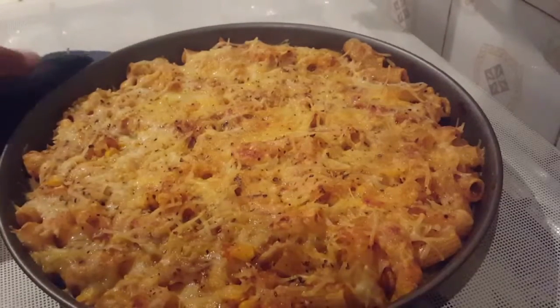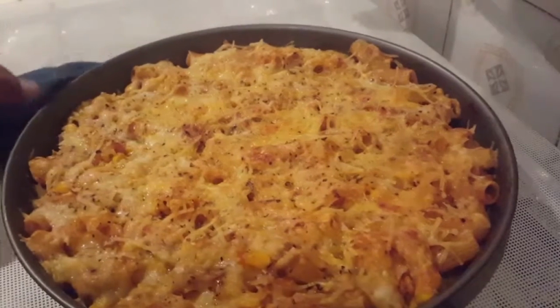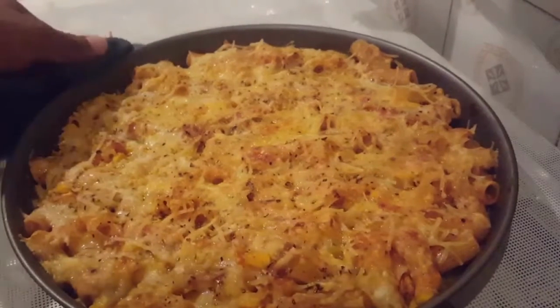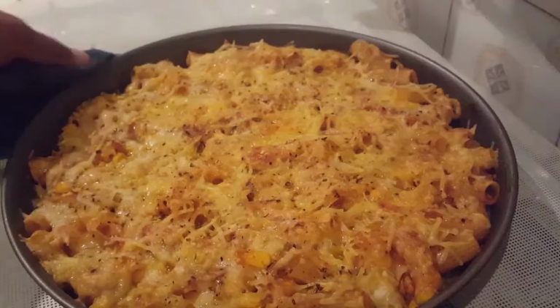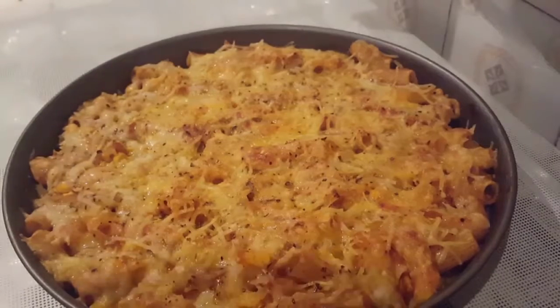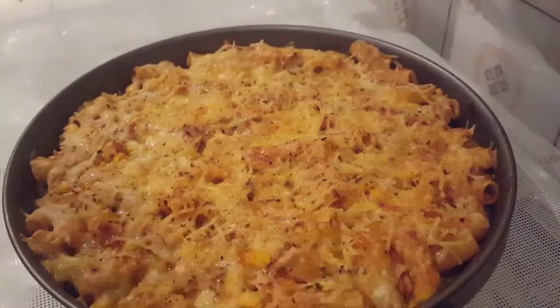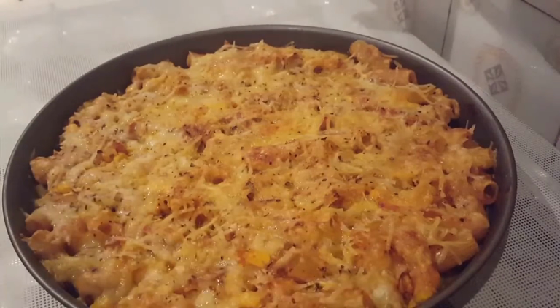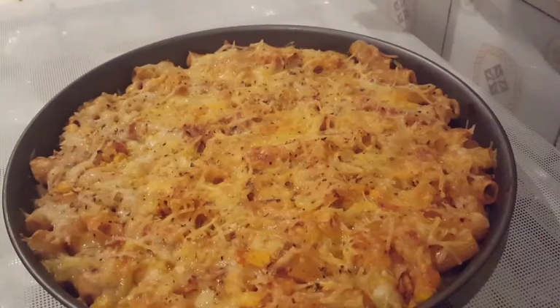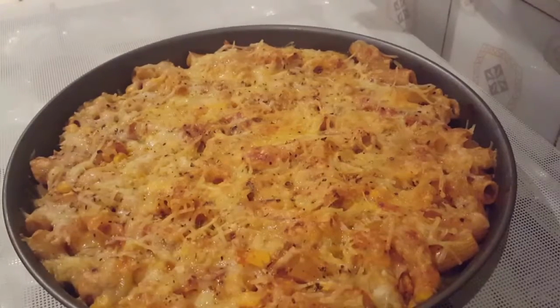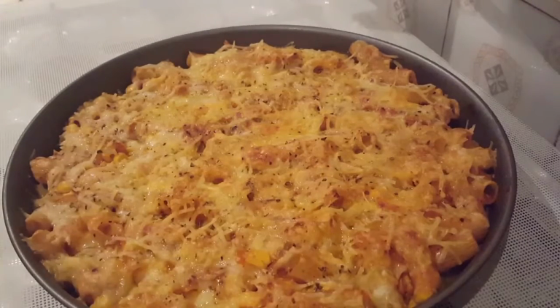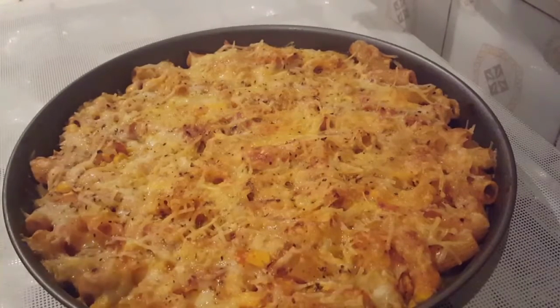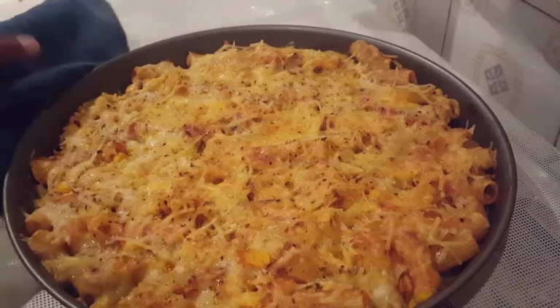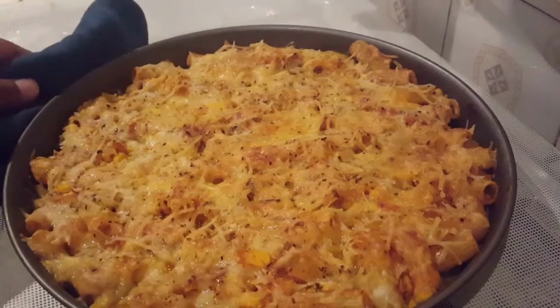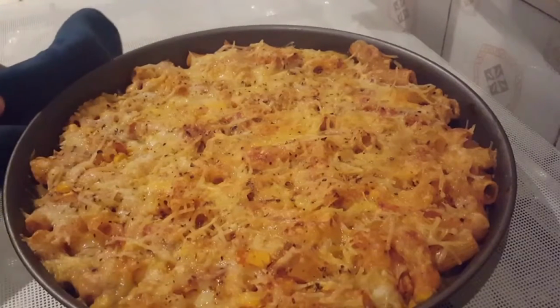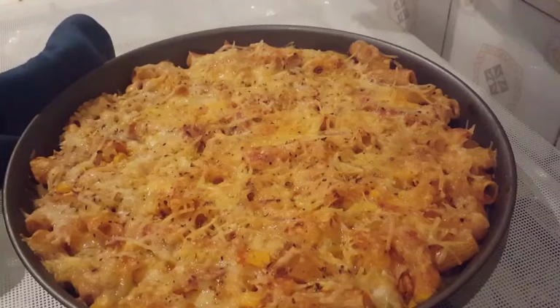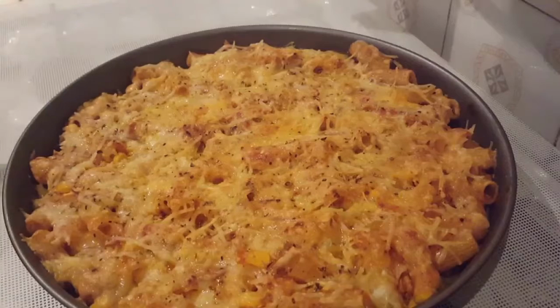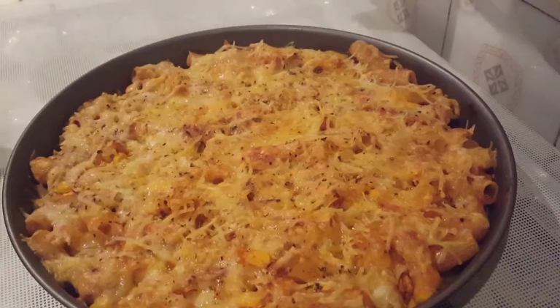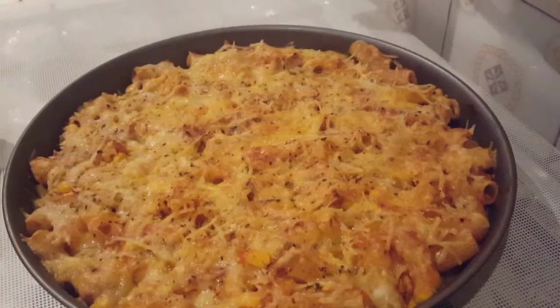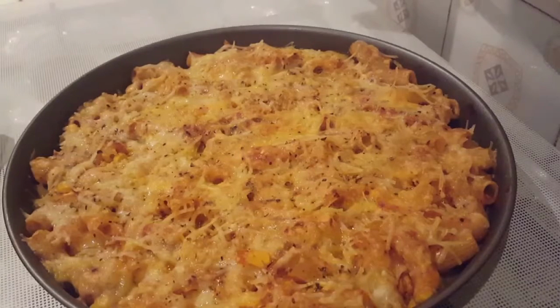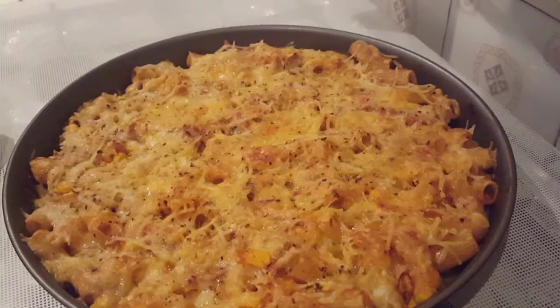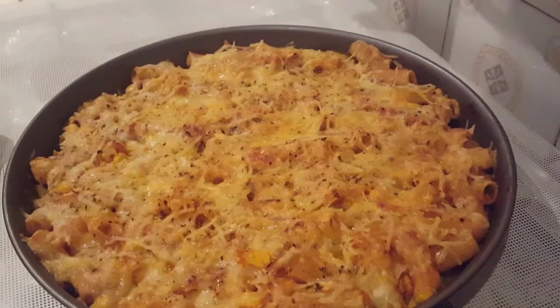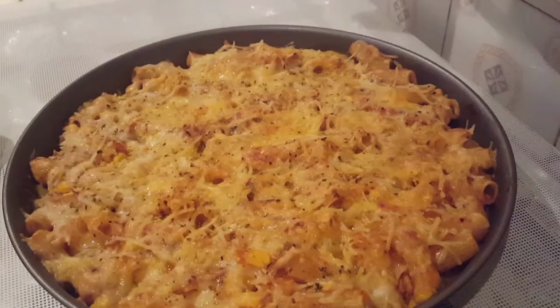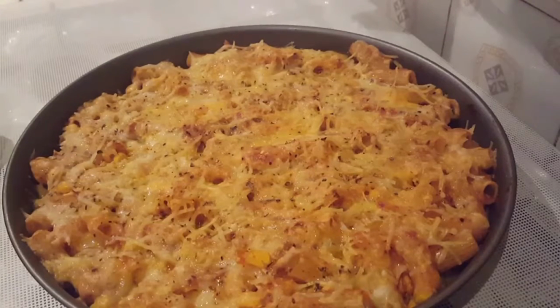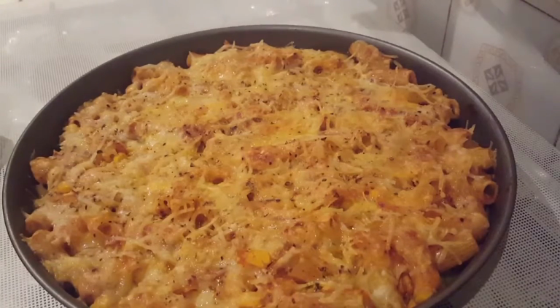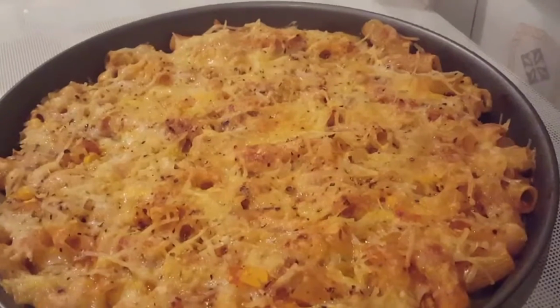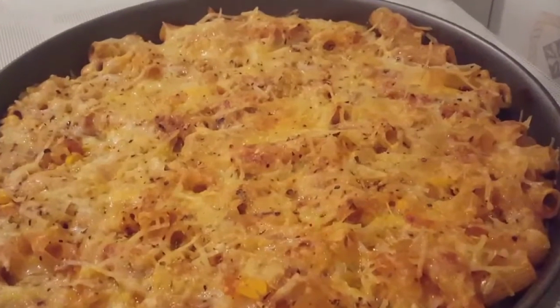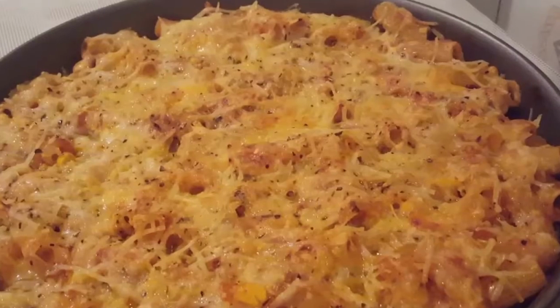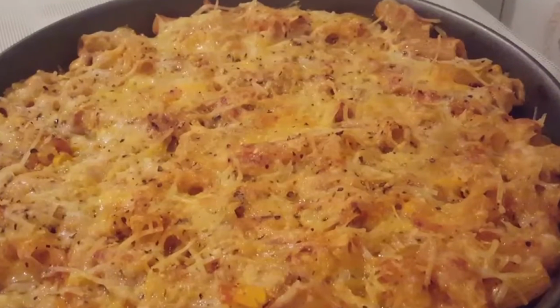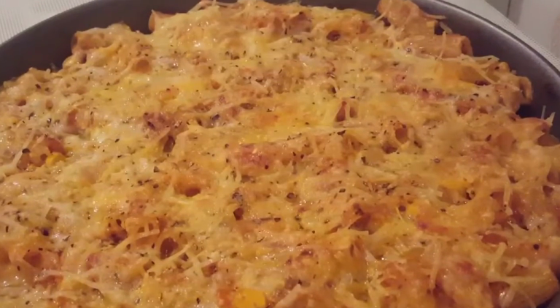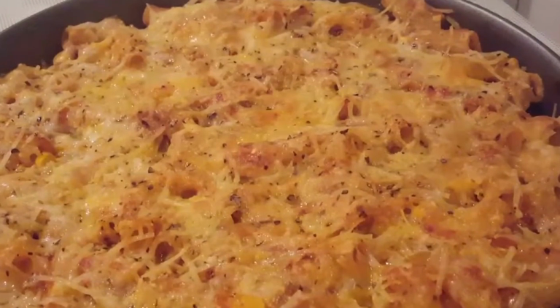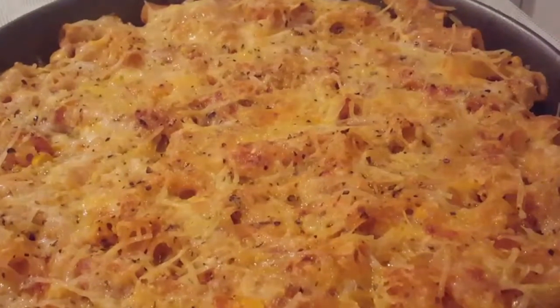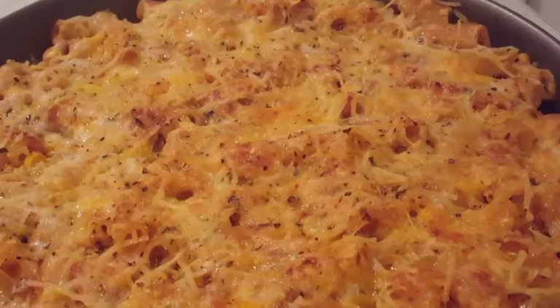It will taste a little bit of pasta and chicken. If you like this video, please like and share. If you like this video, subscribe to our channel.